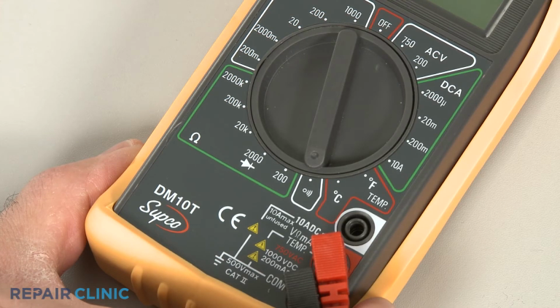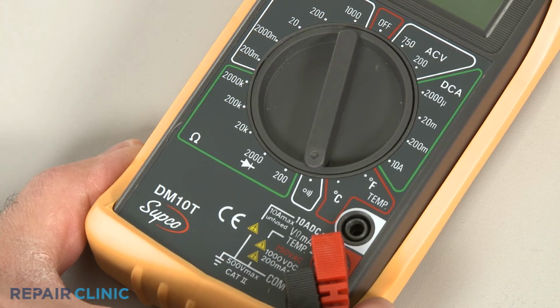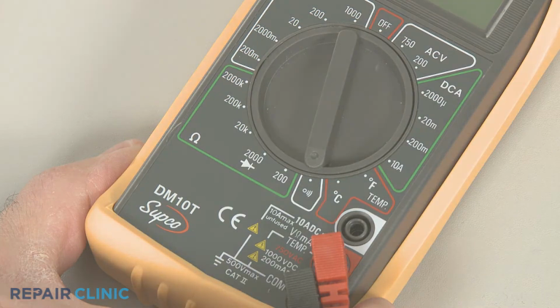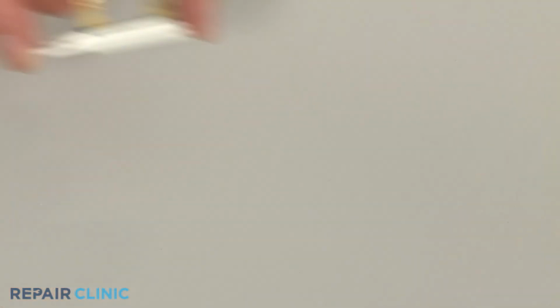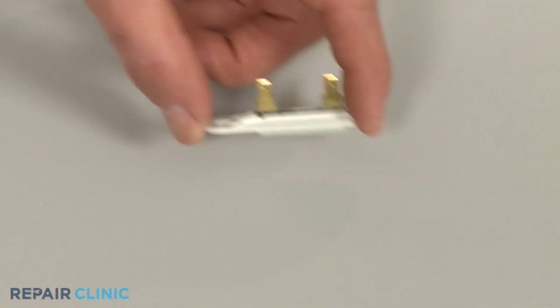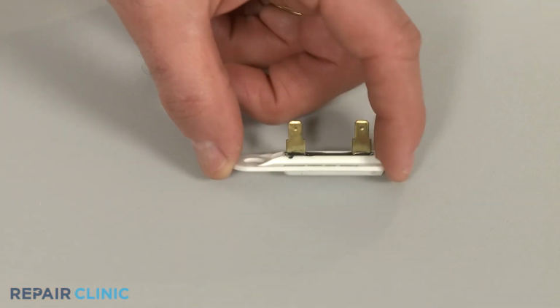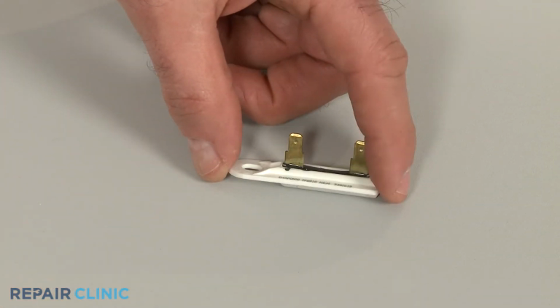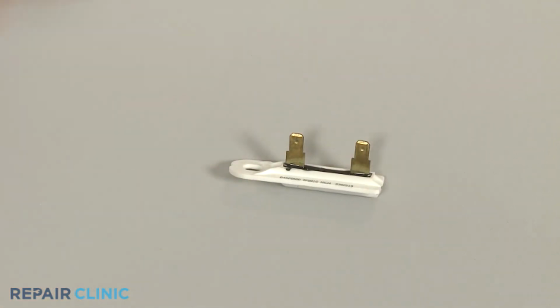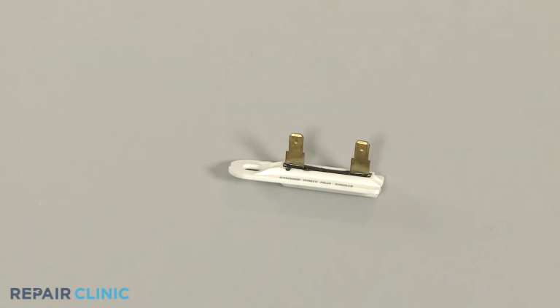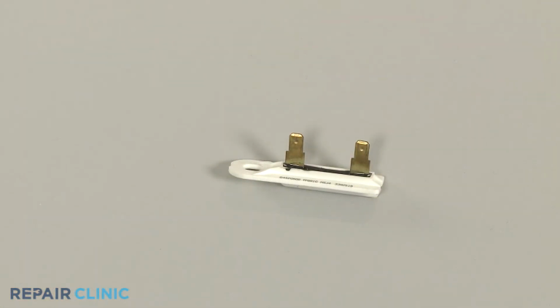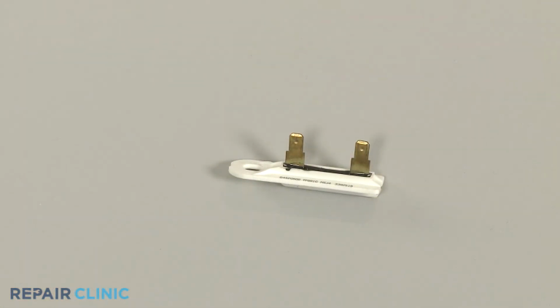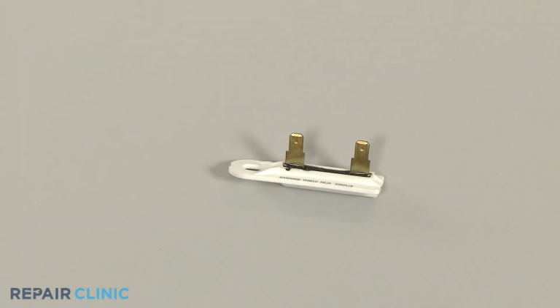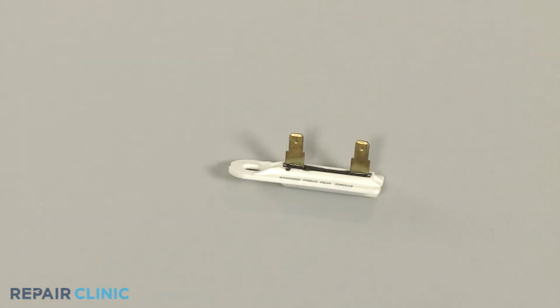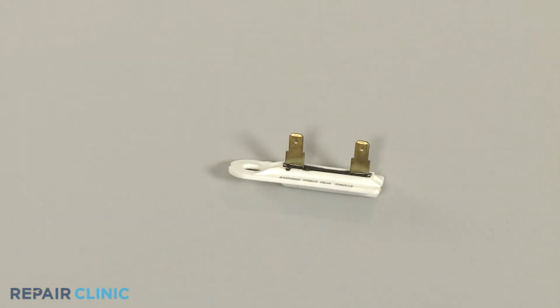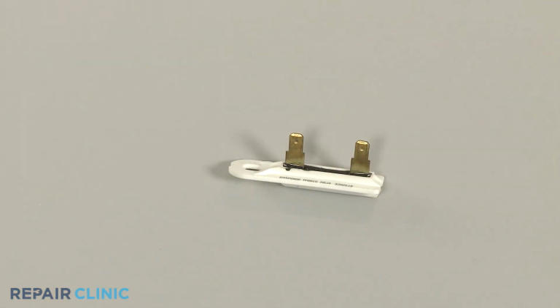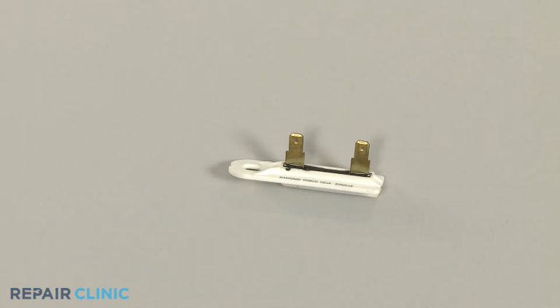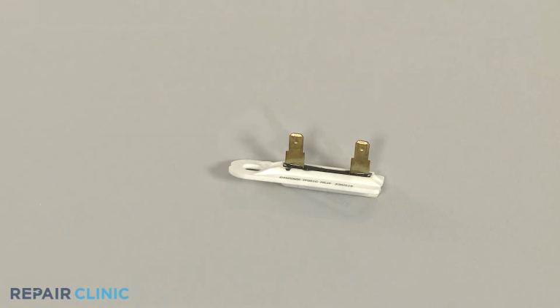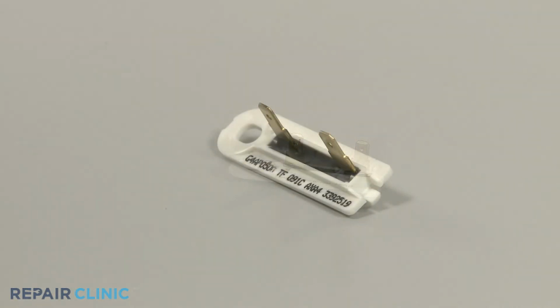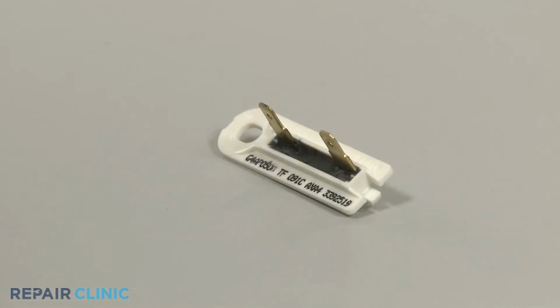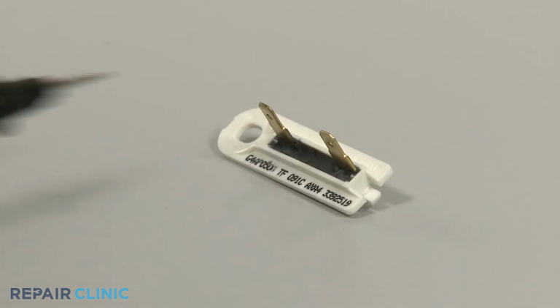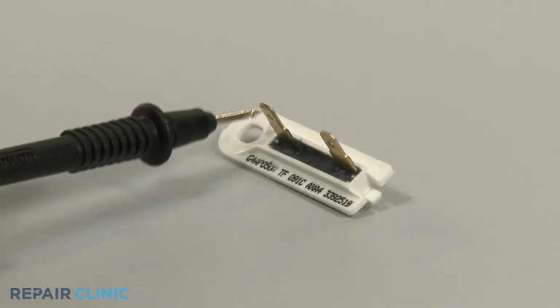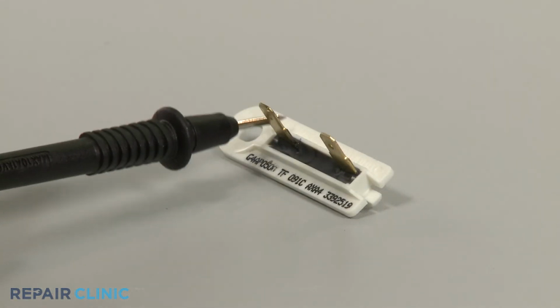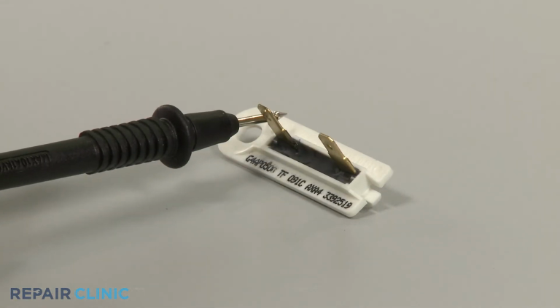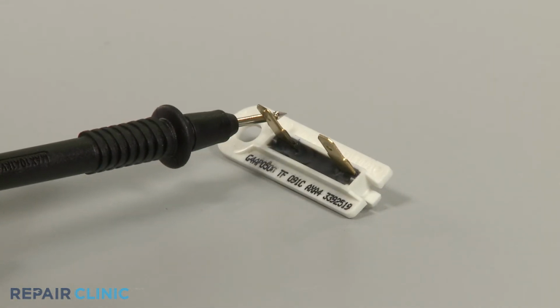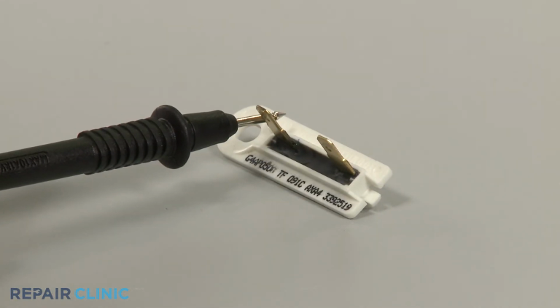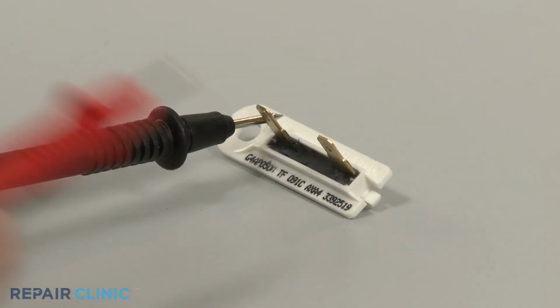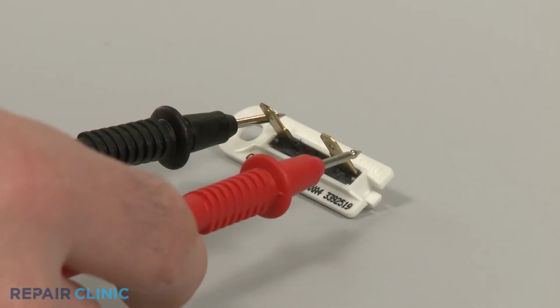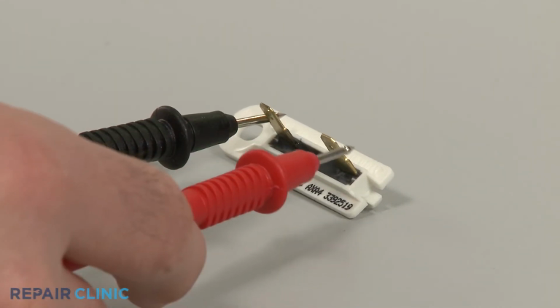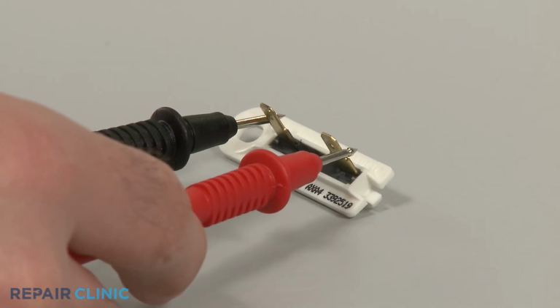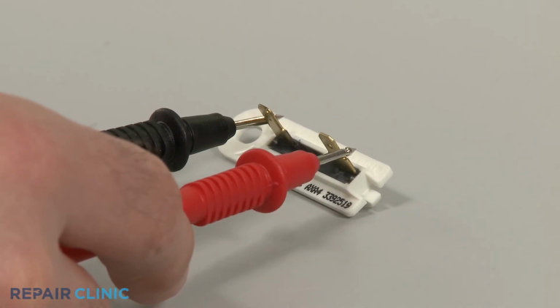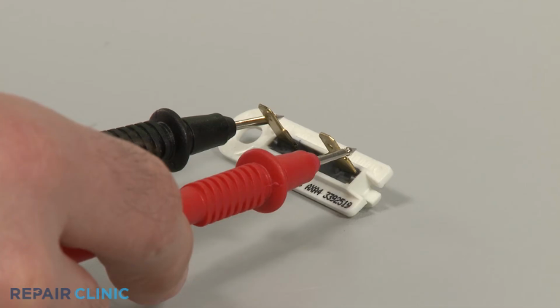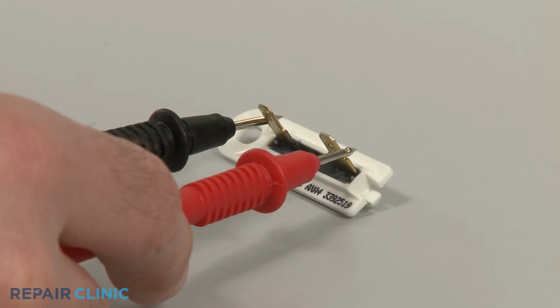Before you begin, make sure the fuse has been removed or isolated from the microwave. Use a probe to touch one of the fuse's terminals and the second probe to touch the other terminal.